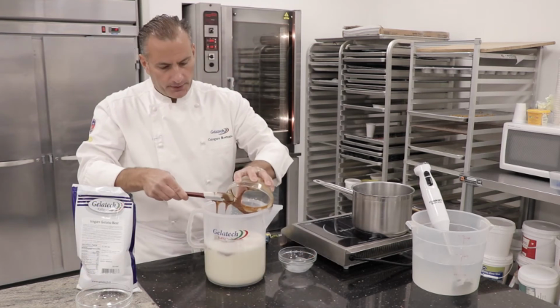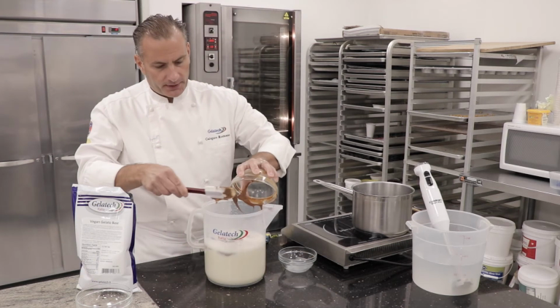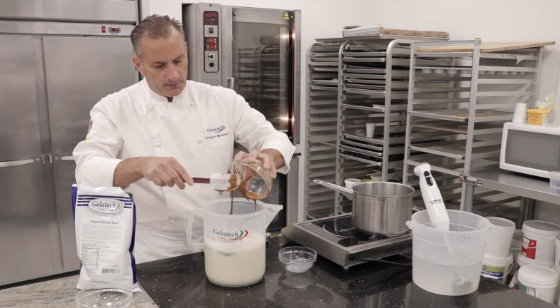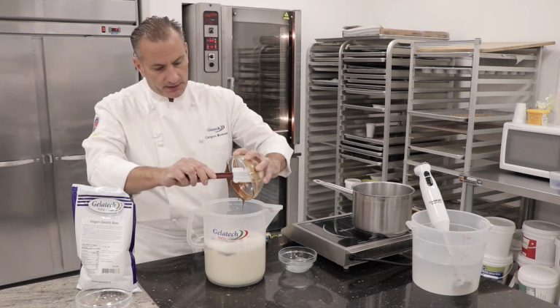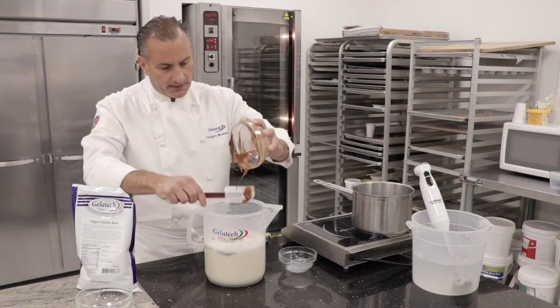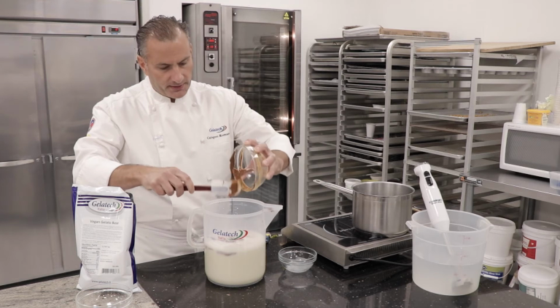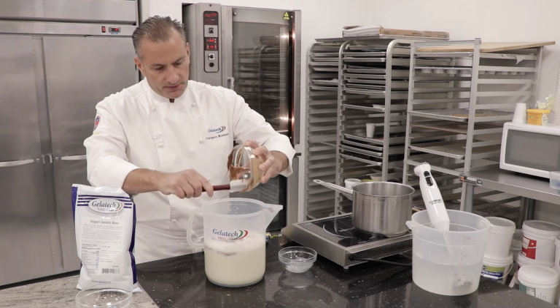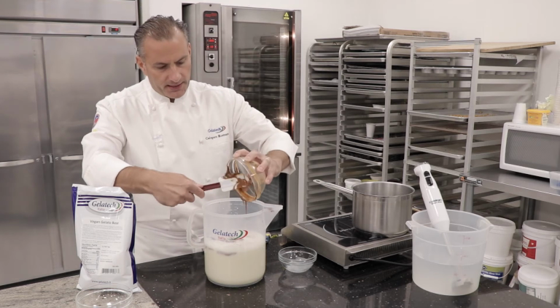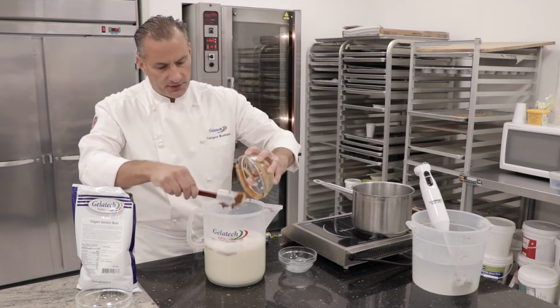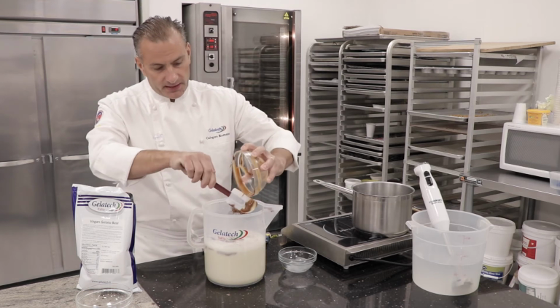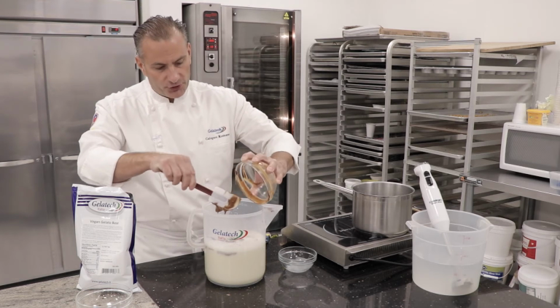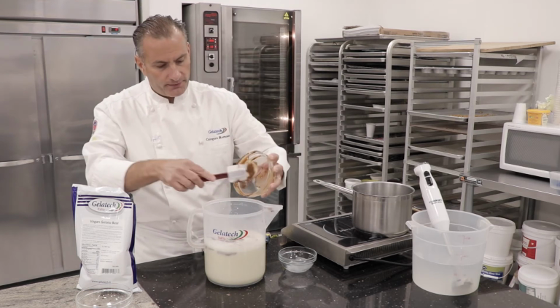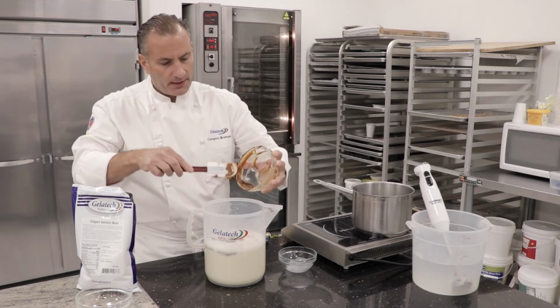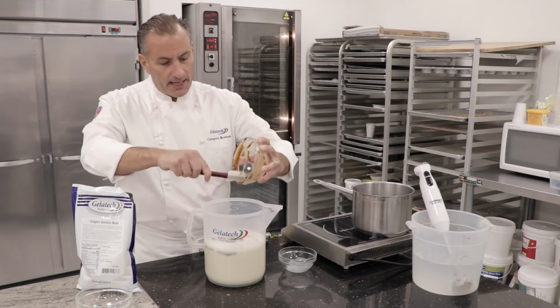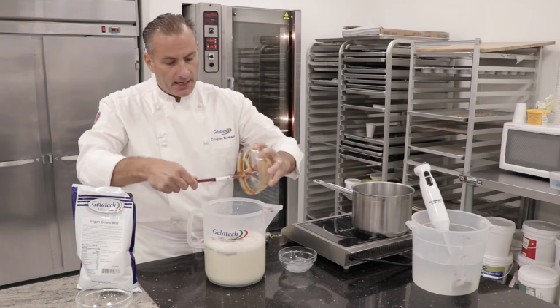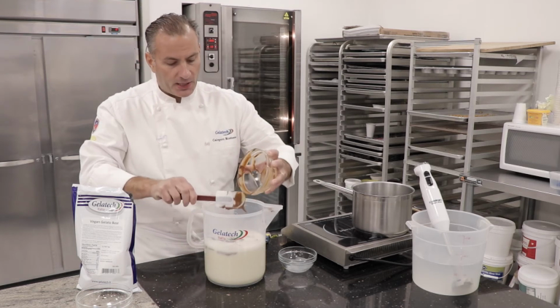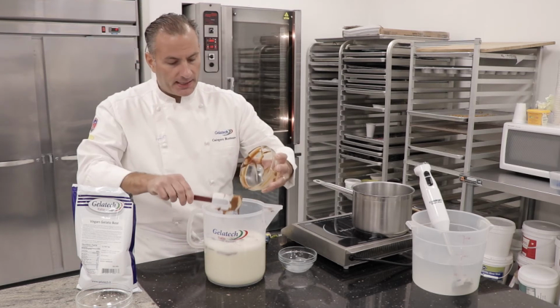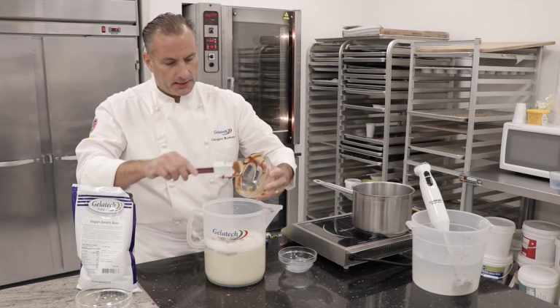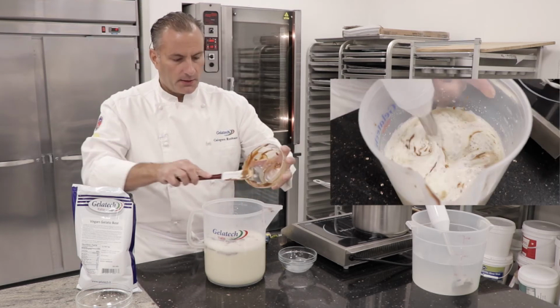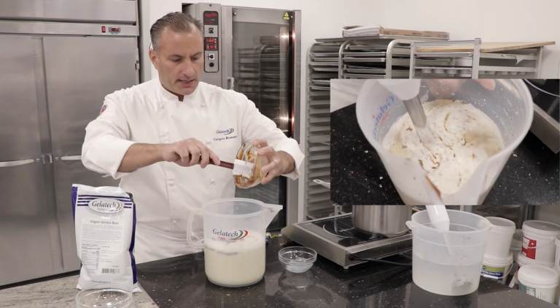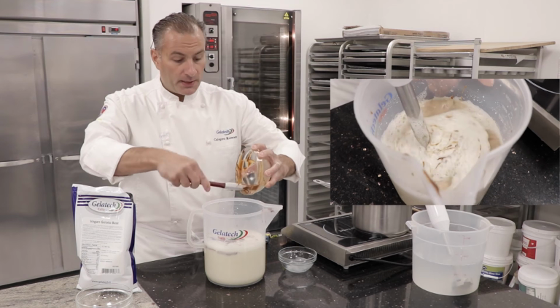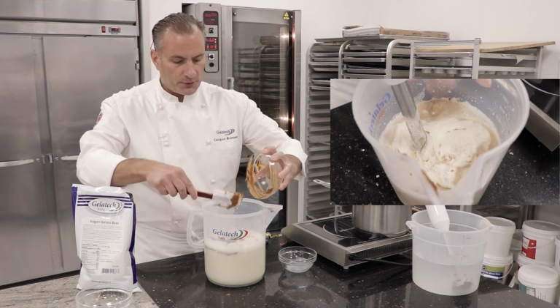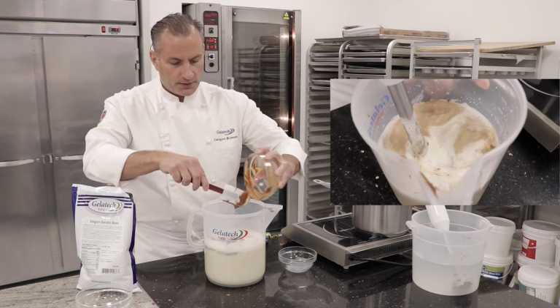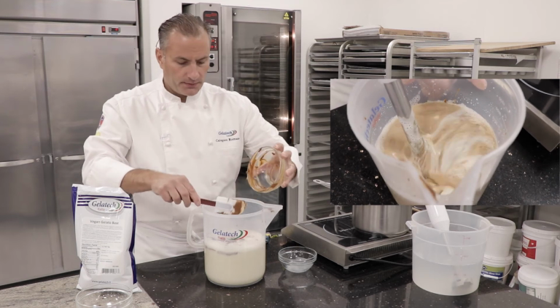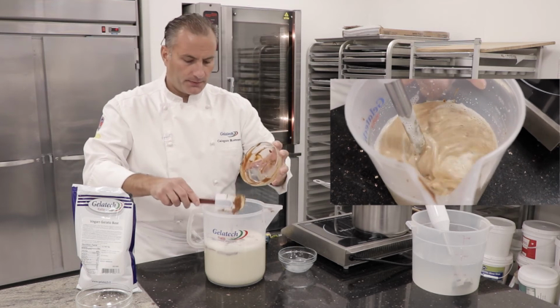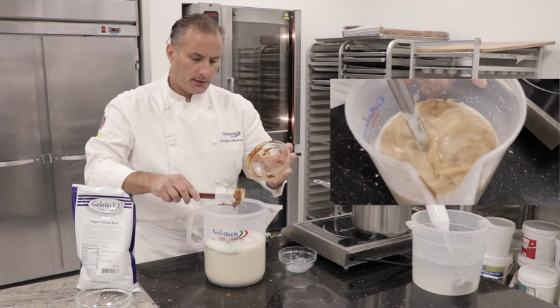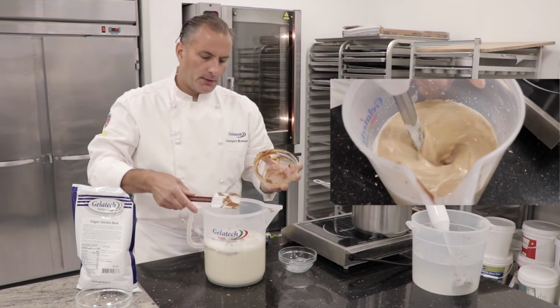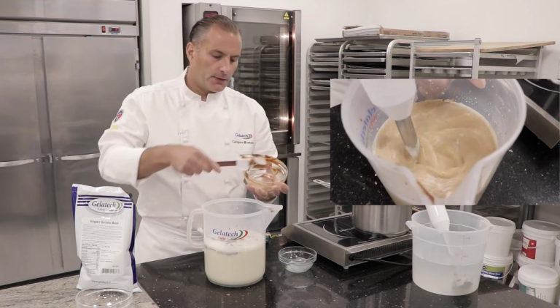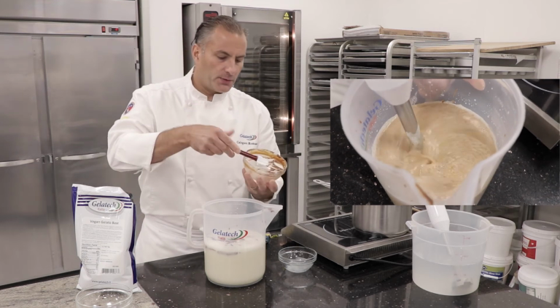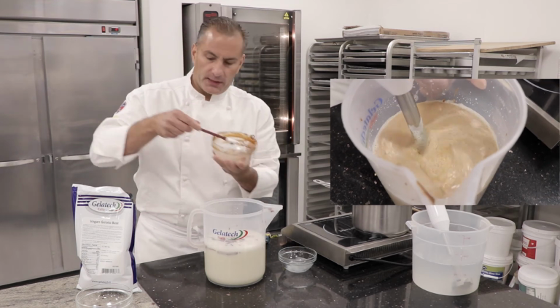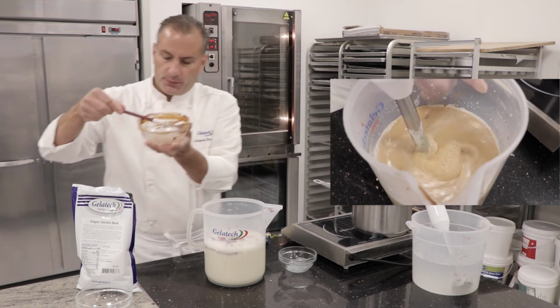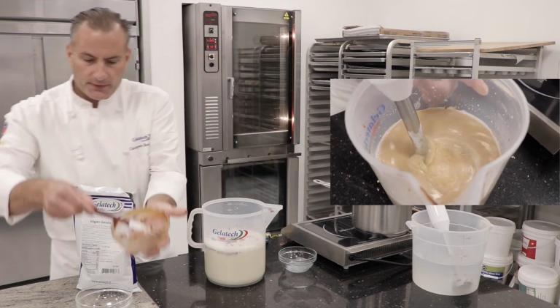This hazelnut paste is really nice because it doesn't have any sugar. It's not a praline — nice medium roast. So this will give it a nice, beautiful flavor.